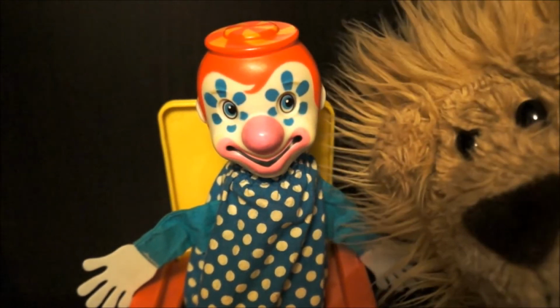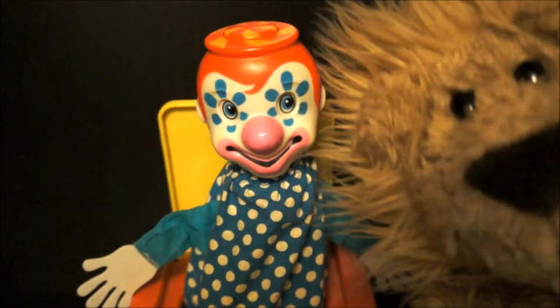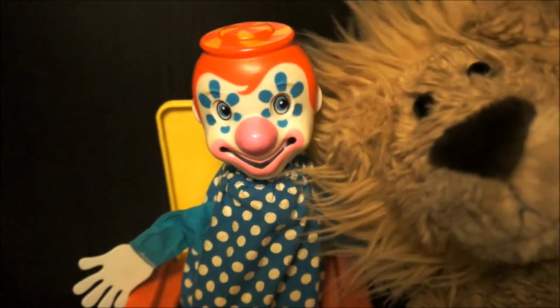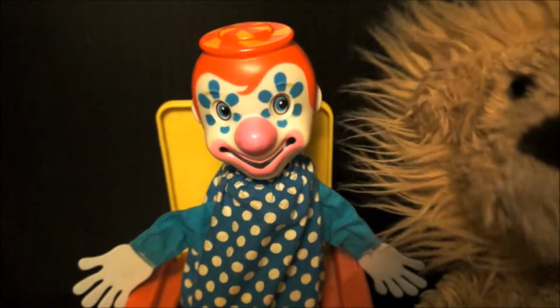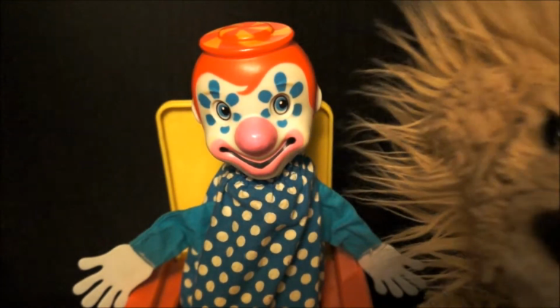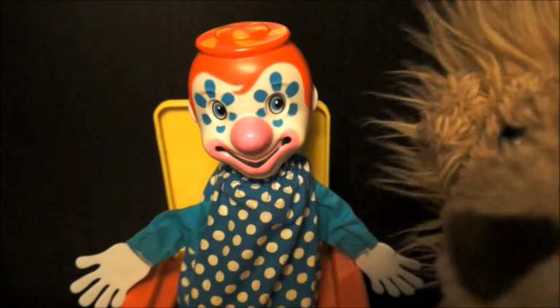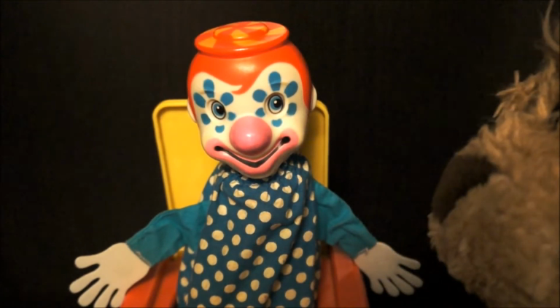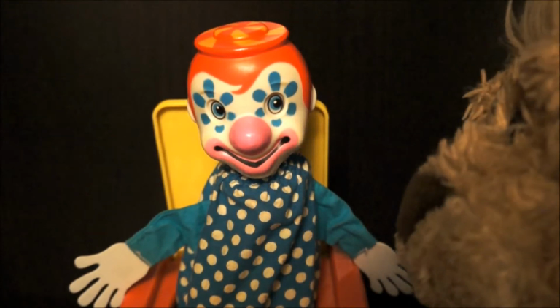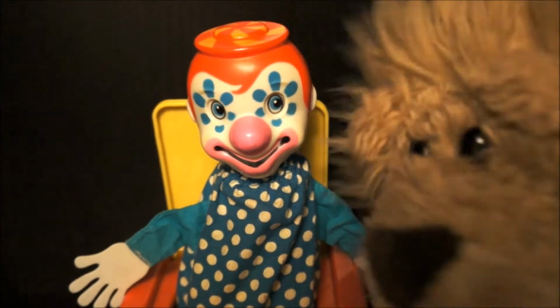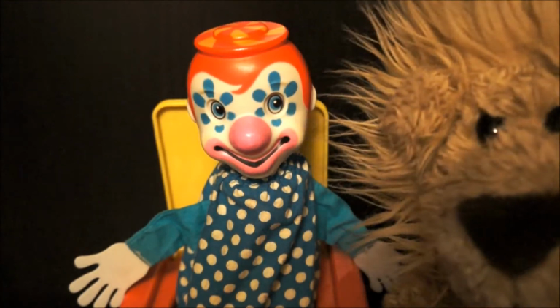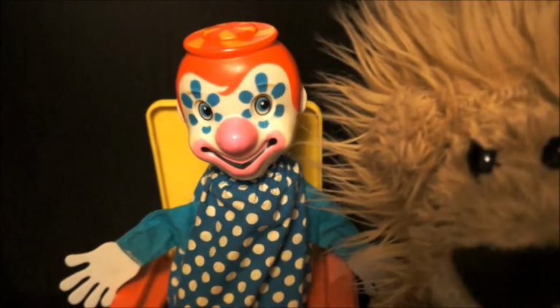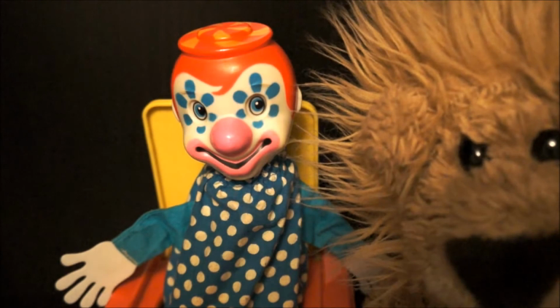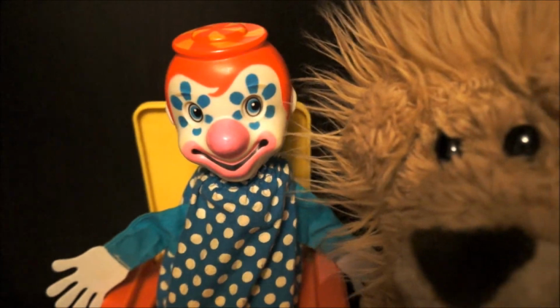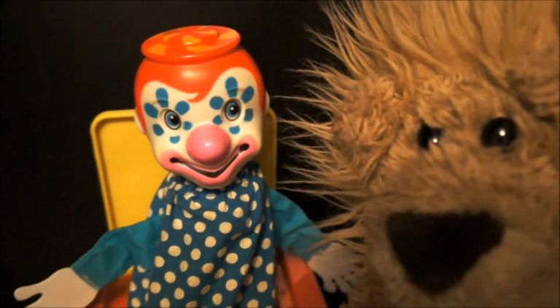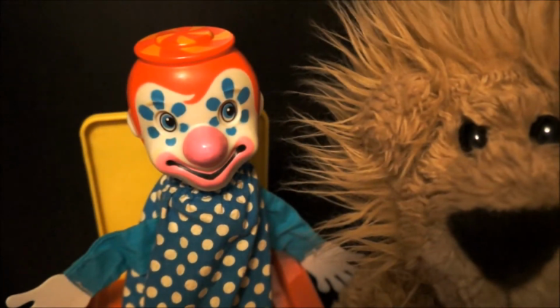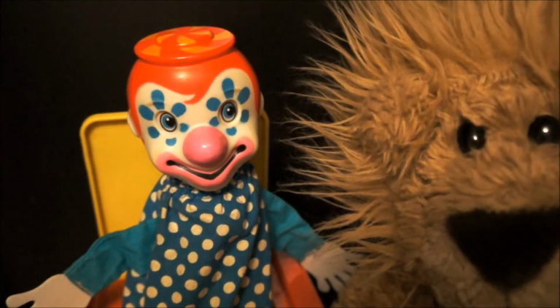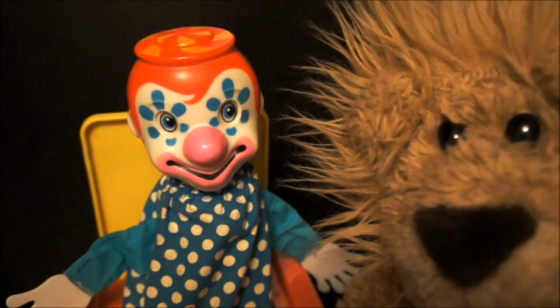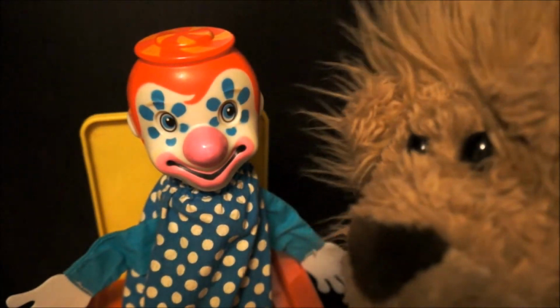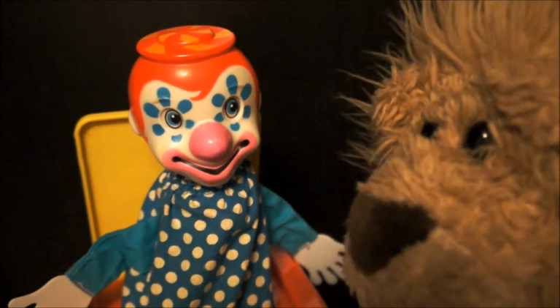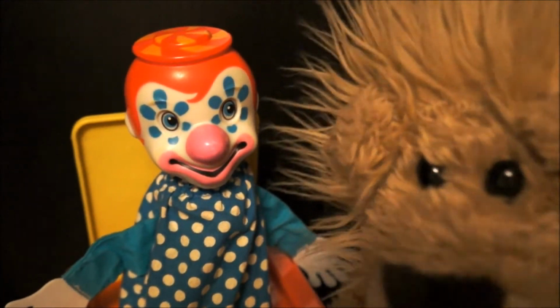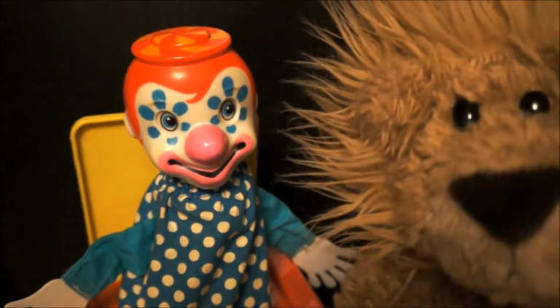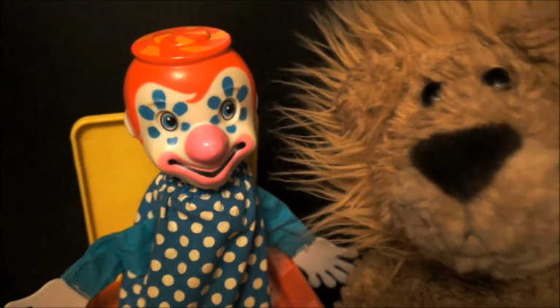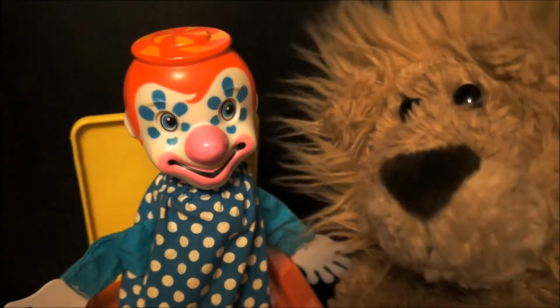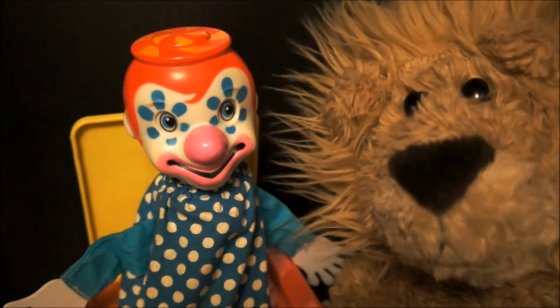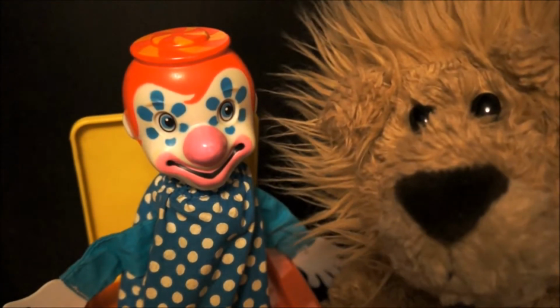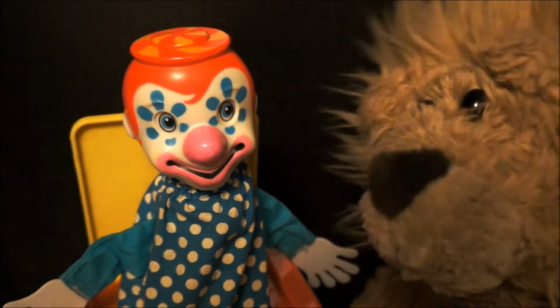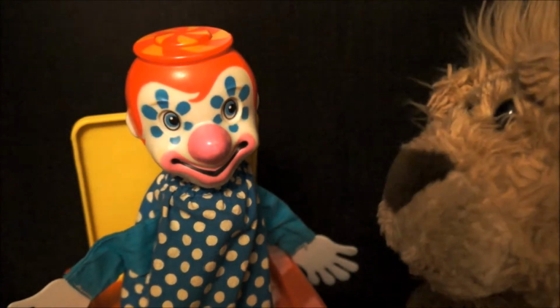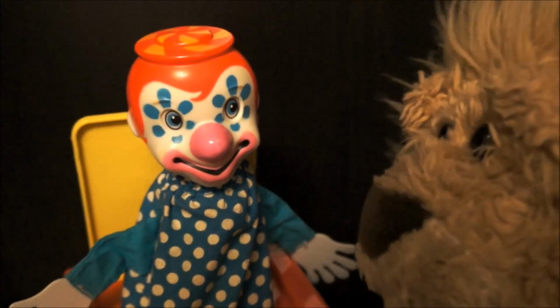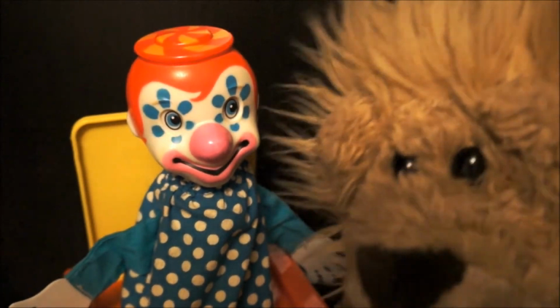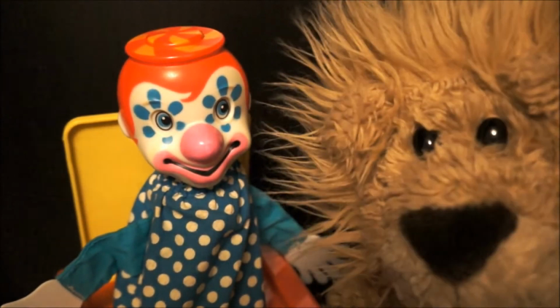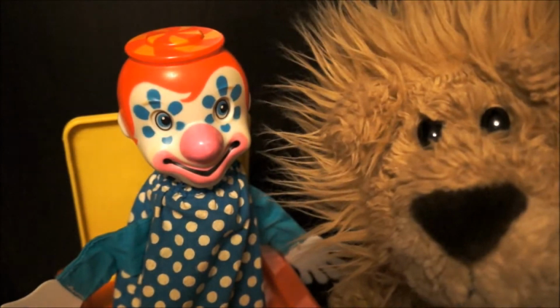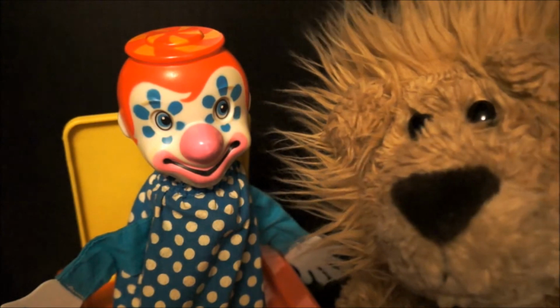Oh man, that was so much fun. Check out the vintage Jack in the Box from Mattel. Oh man, this was so cool.